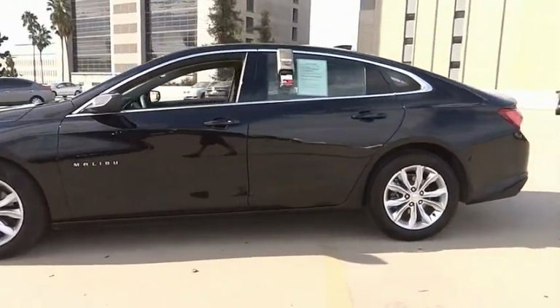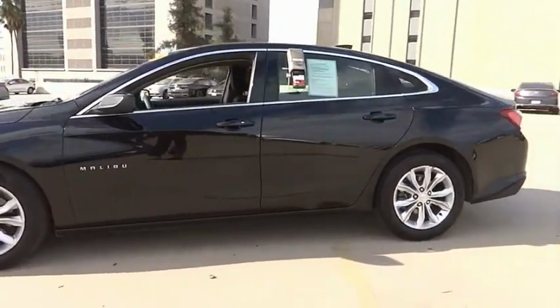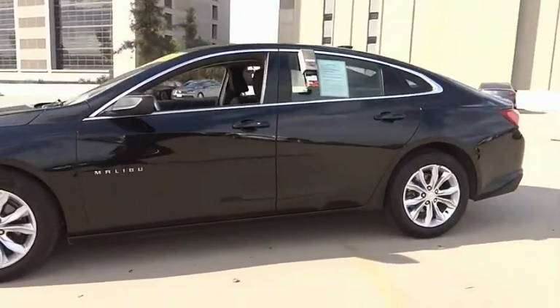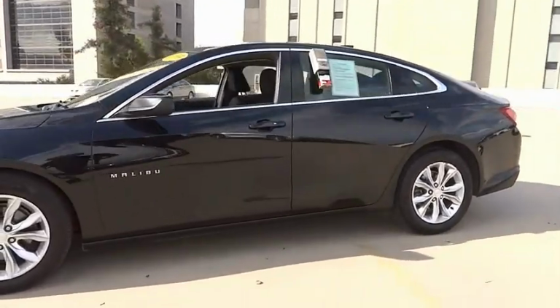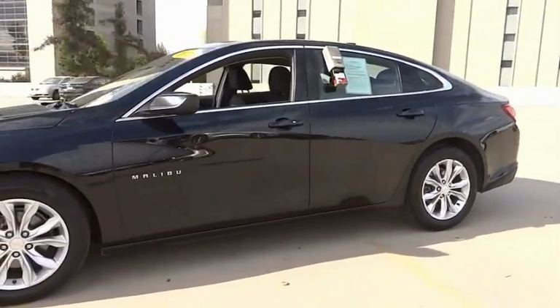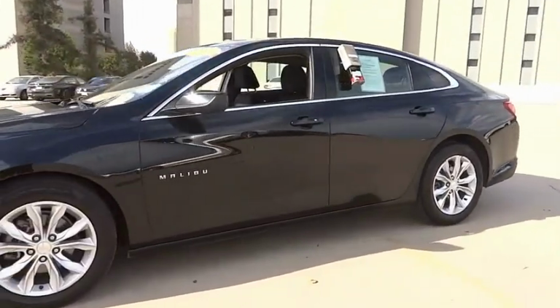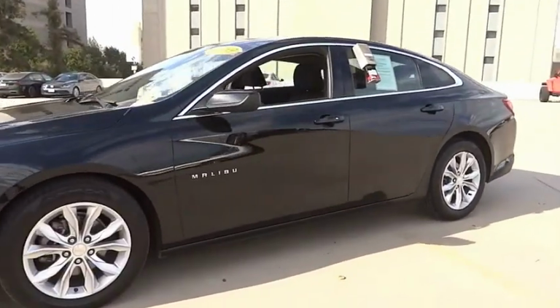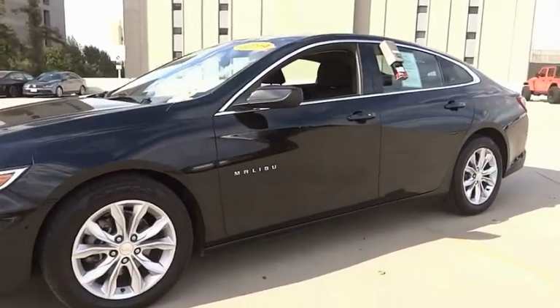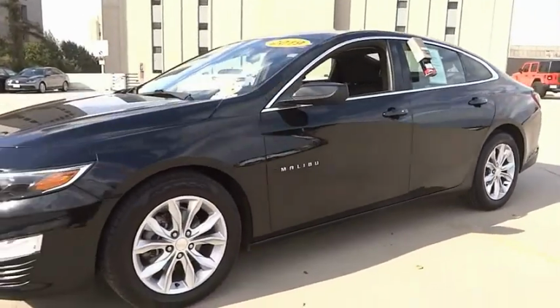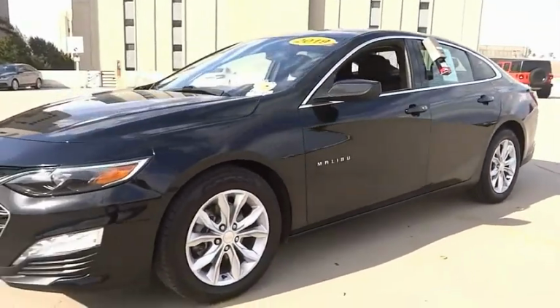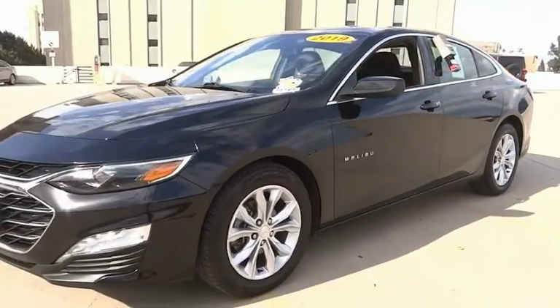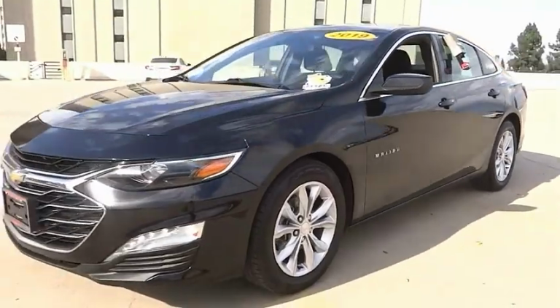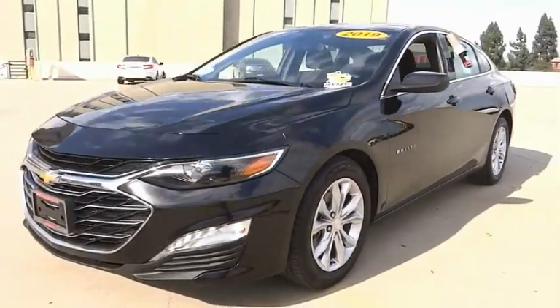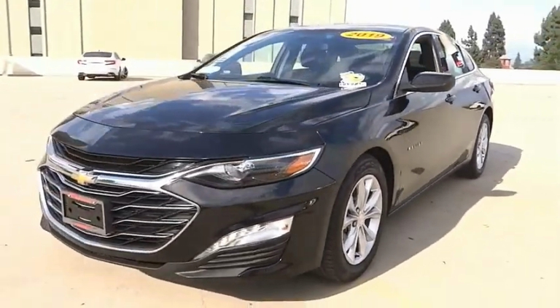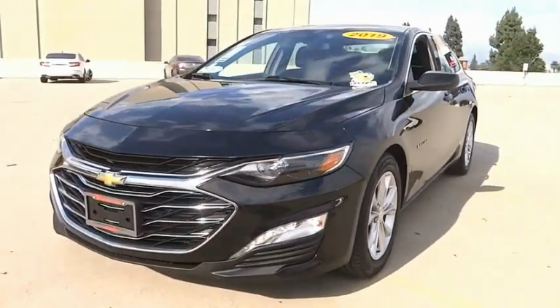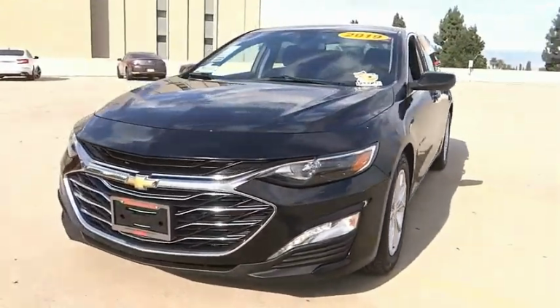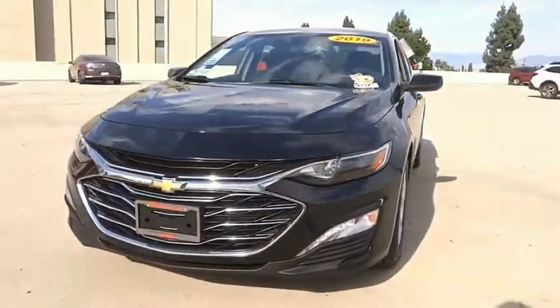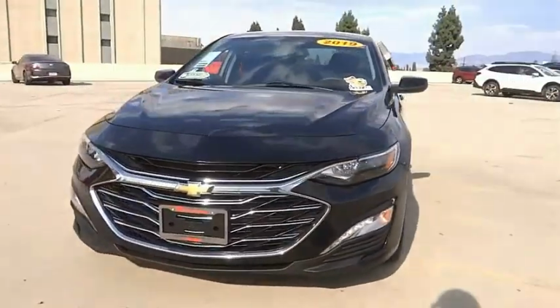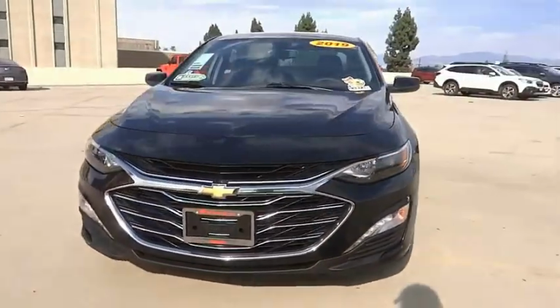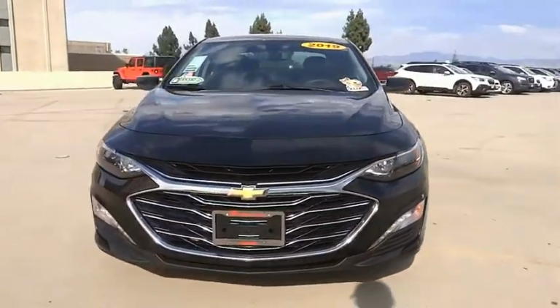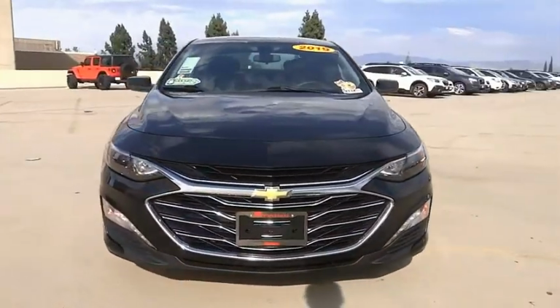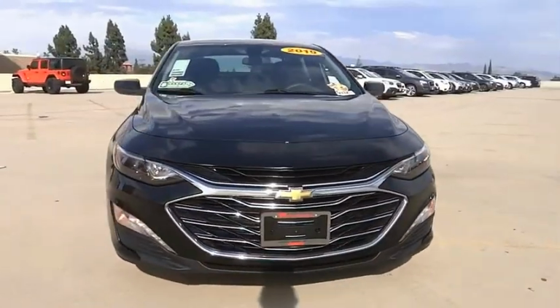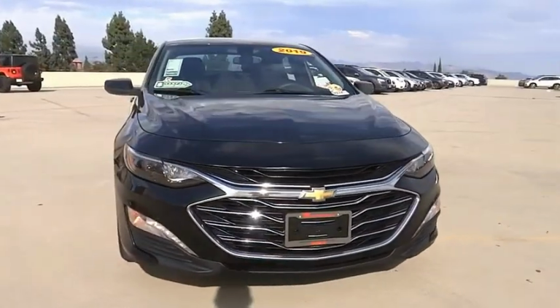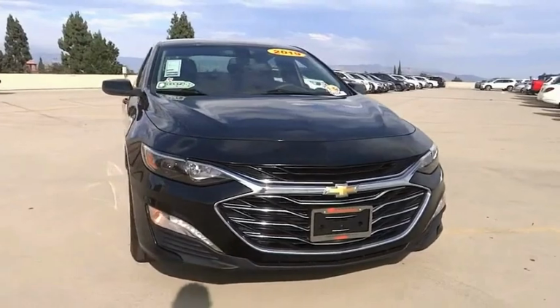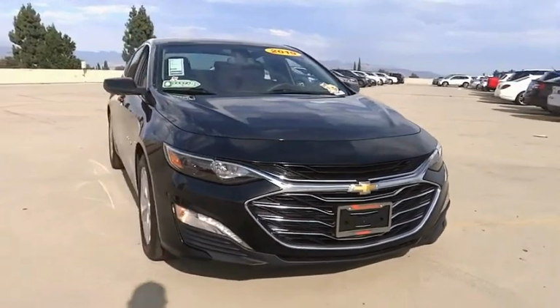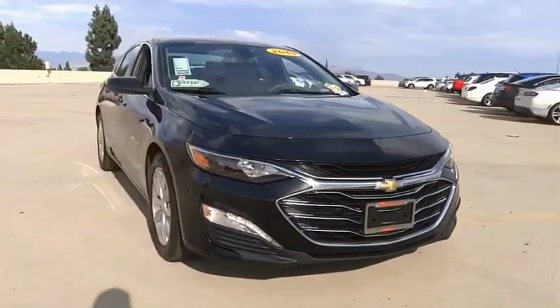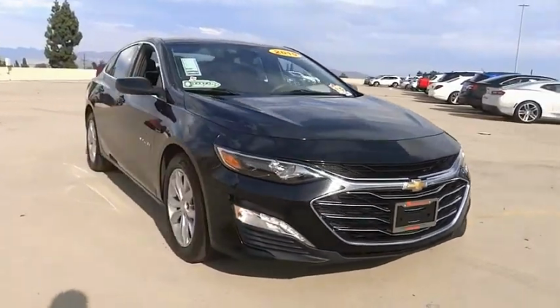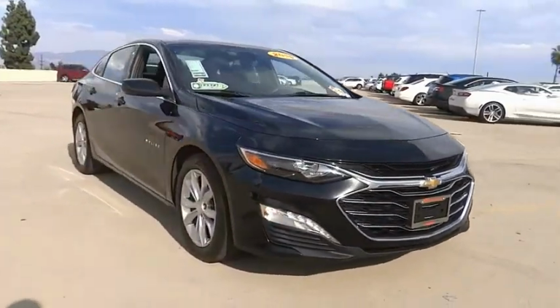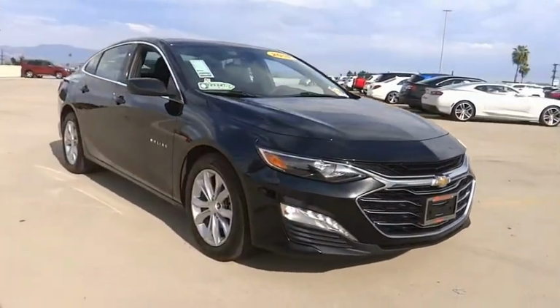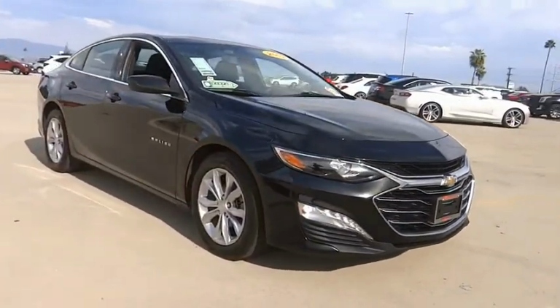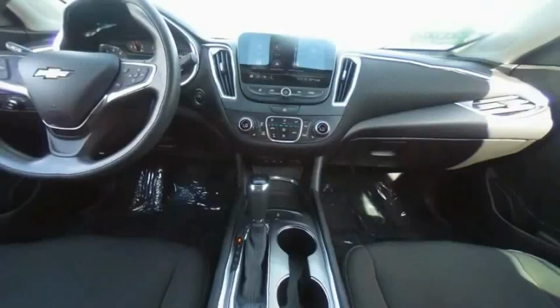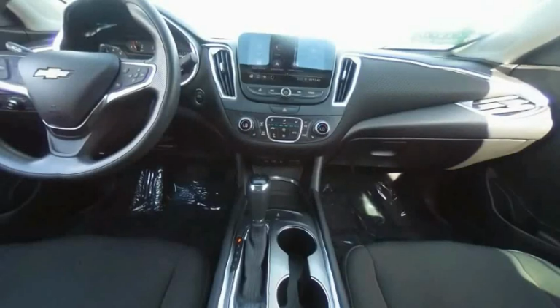Remote keyless entry, speed control, four-wheel disc brakes, rear window defroster, heated front seats. A vehicle like this doesn't come along every day — come in and get it before someone else does.